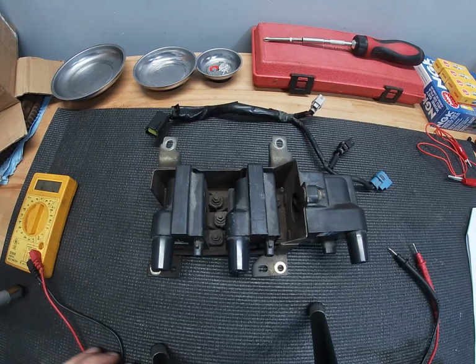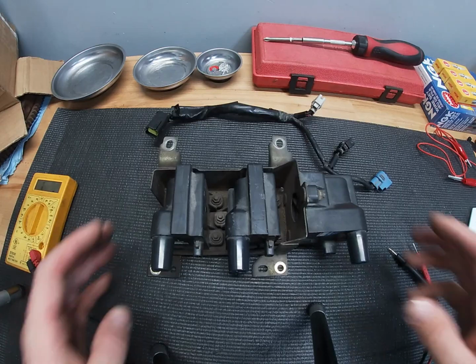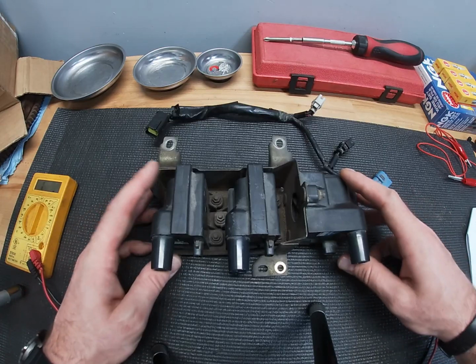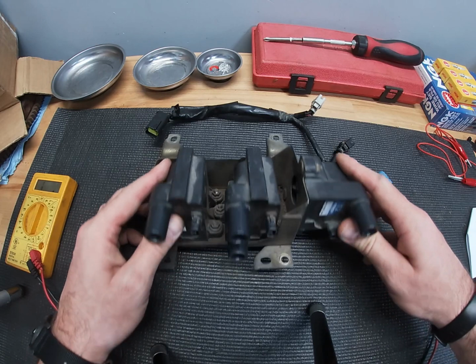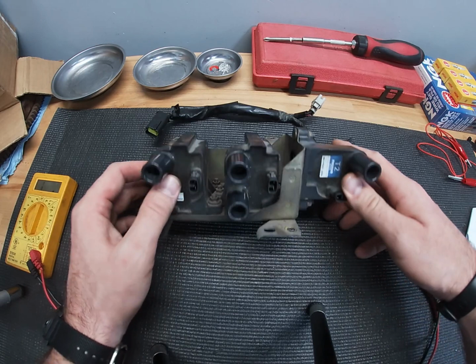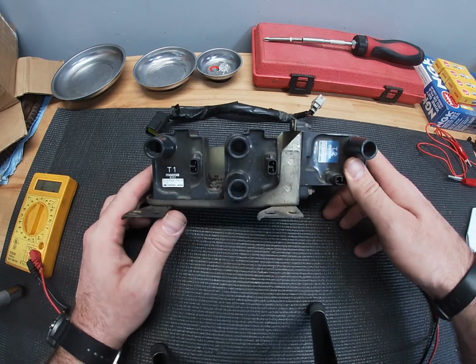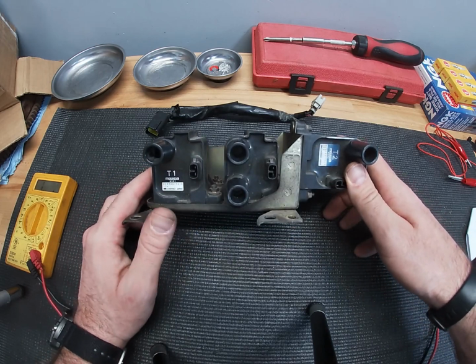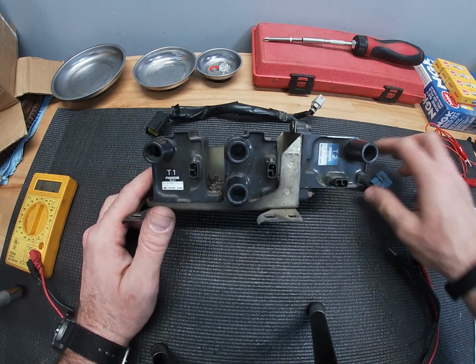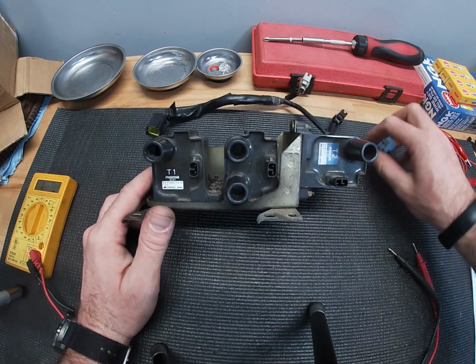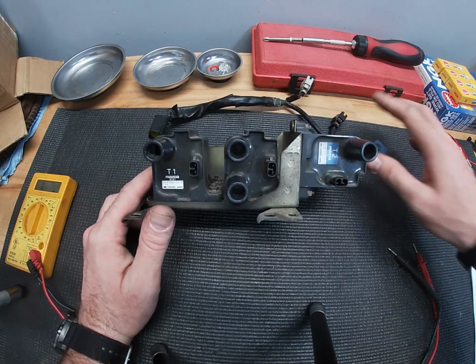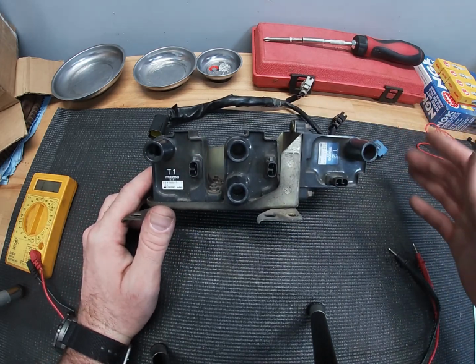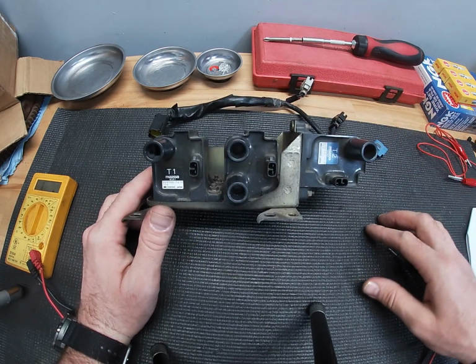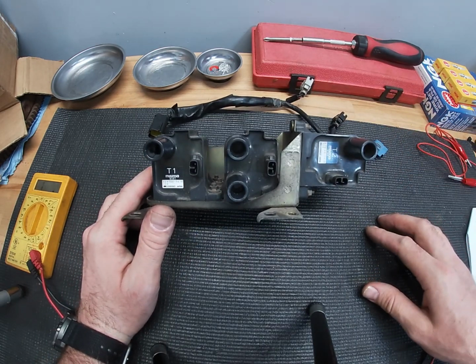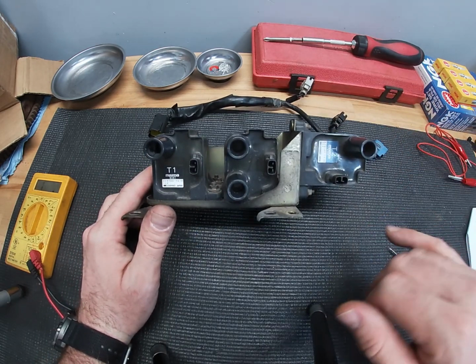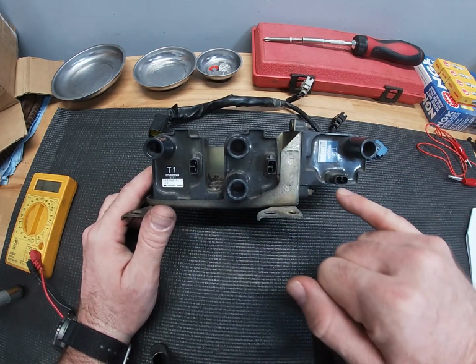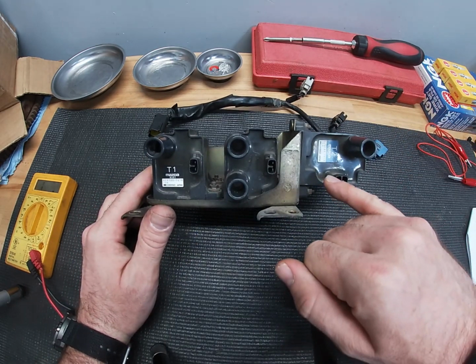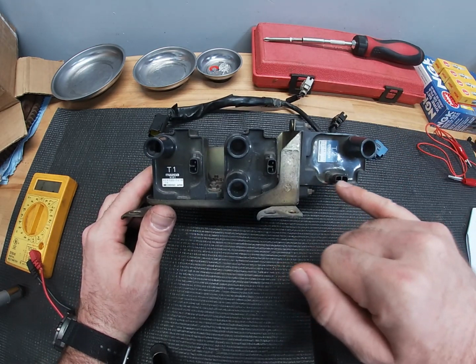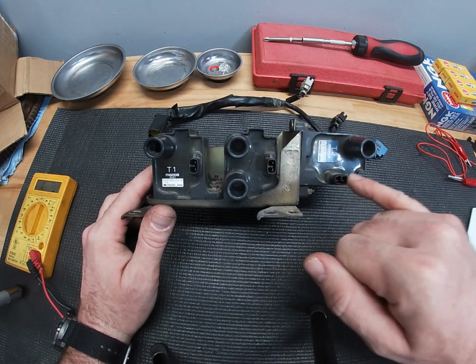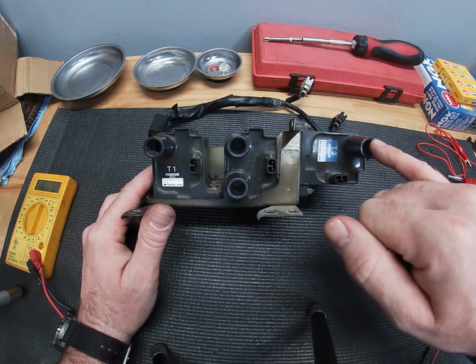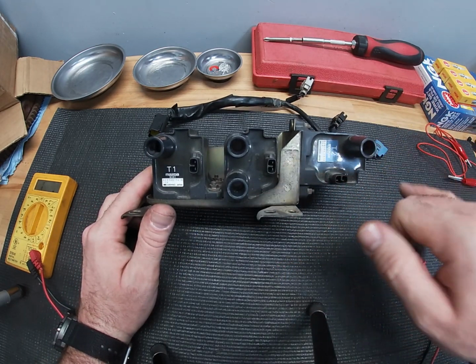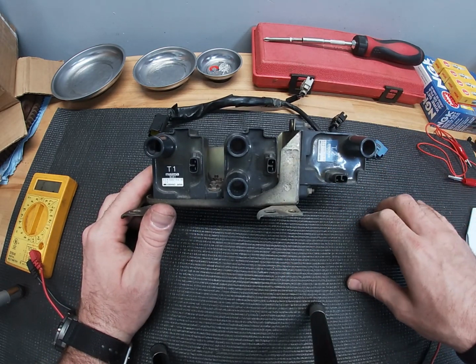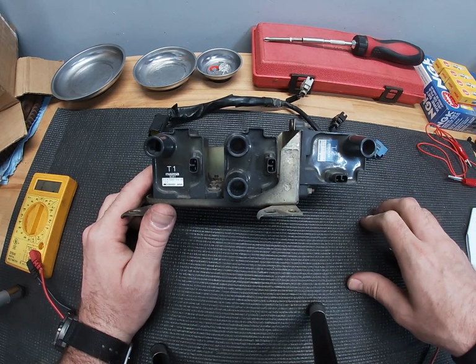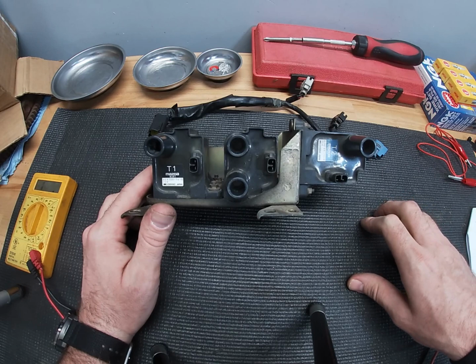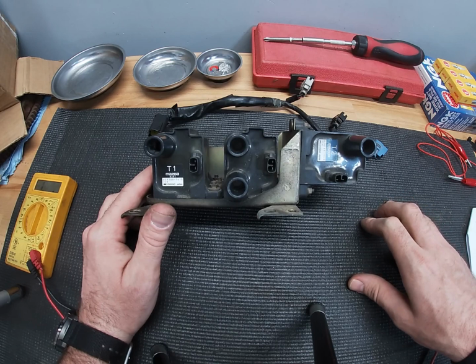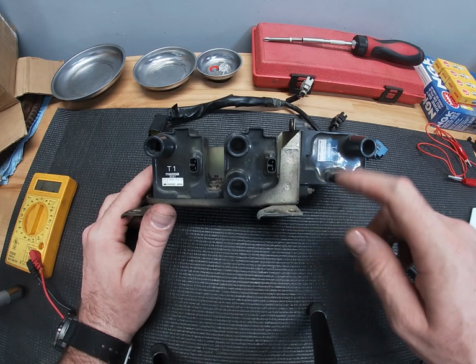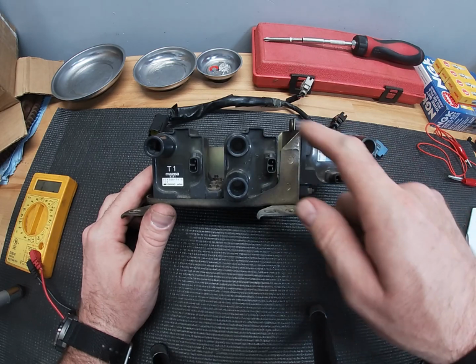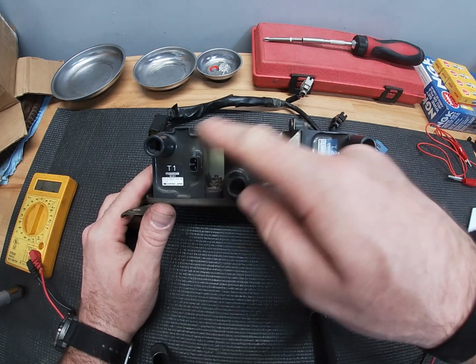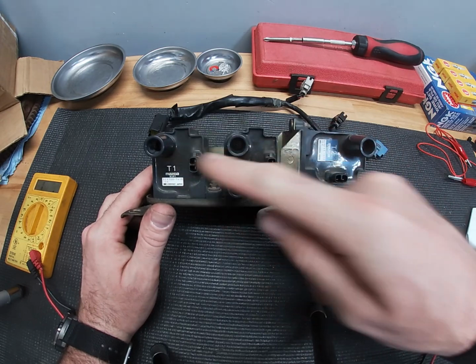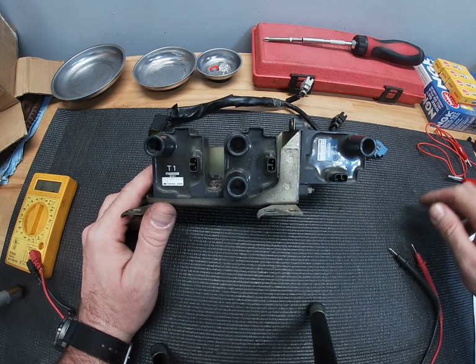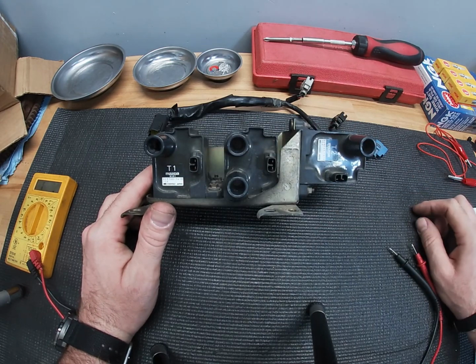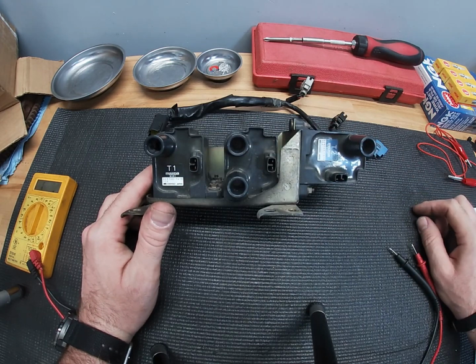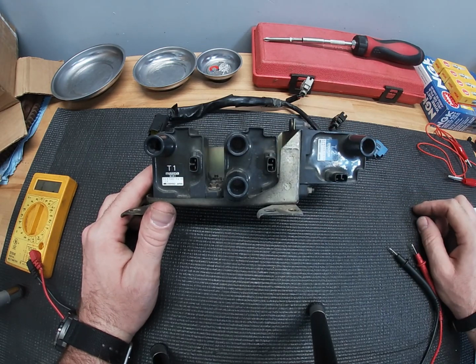Here we have the coils outside of the car and the wiring disconnected so that we can have access to these three points for testing purposes on all three coils.